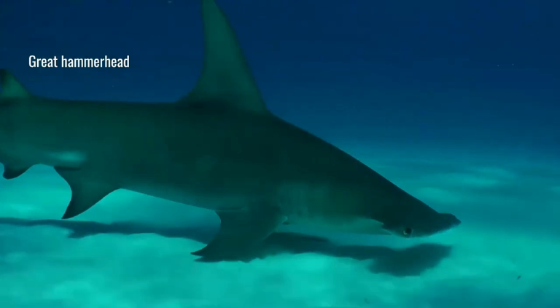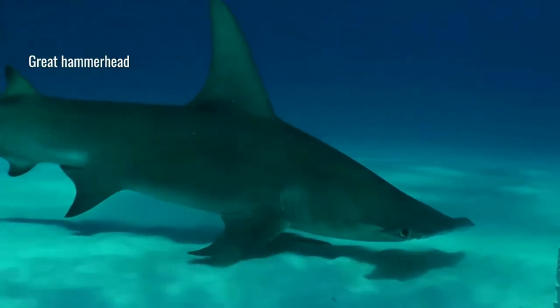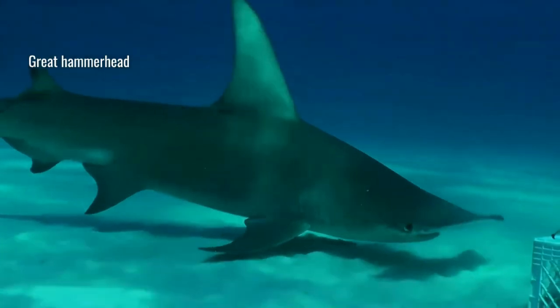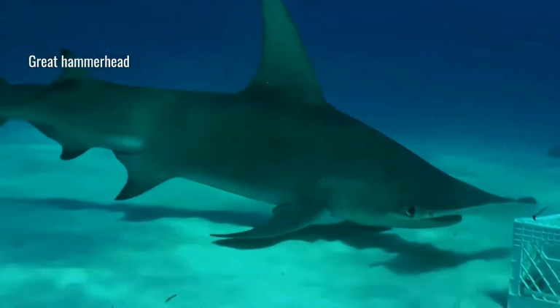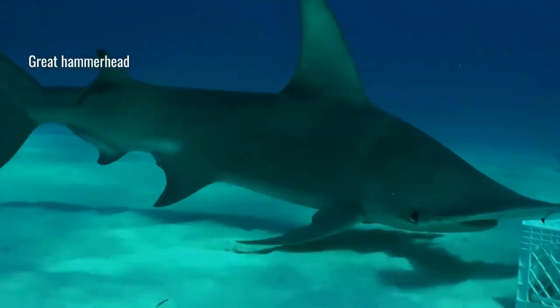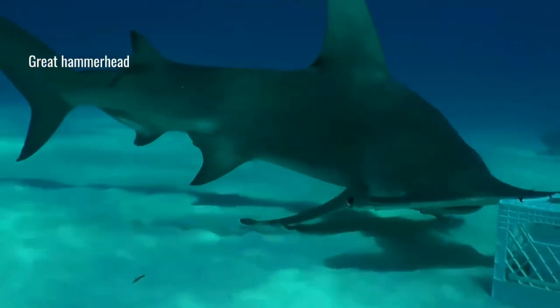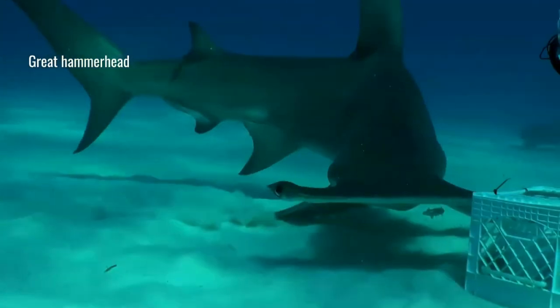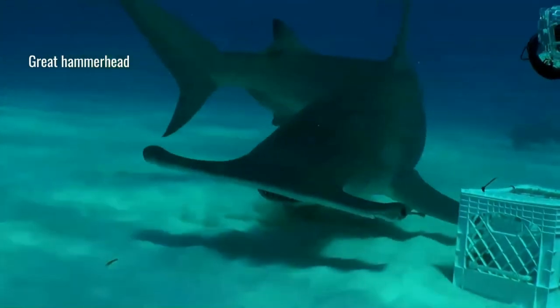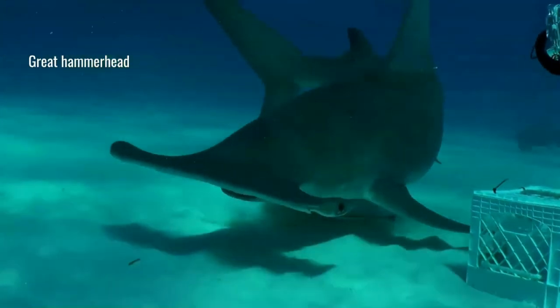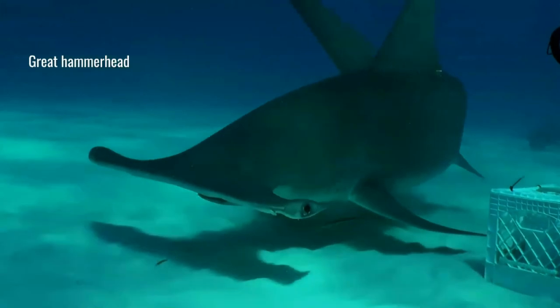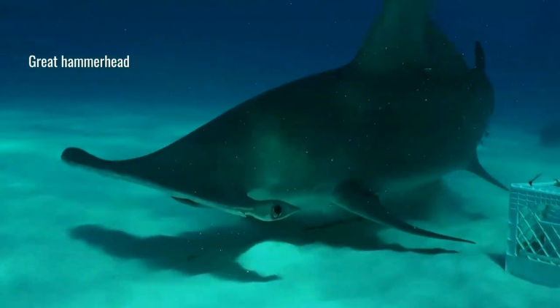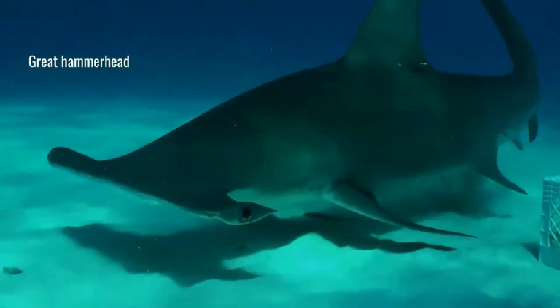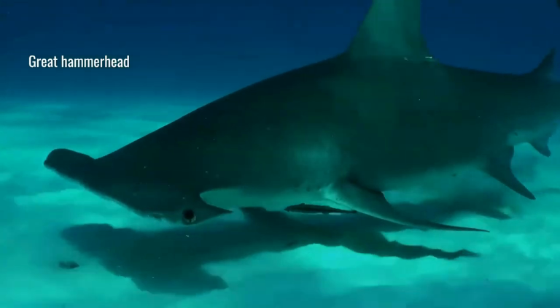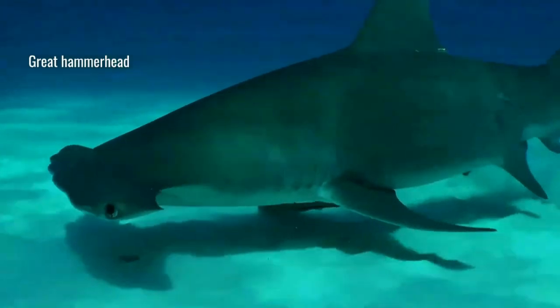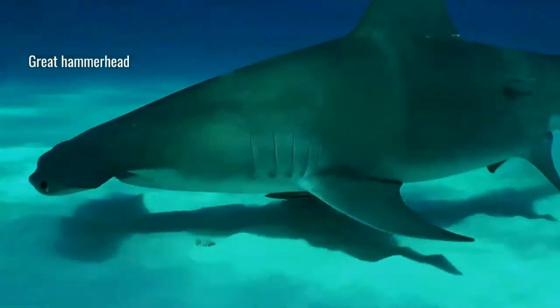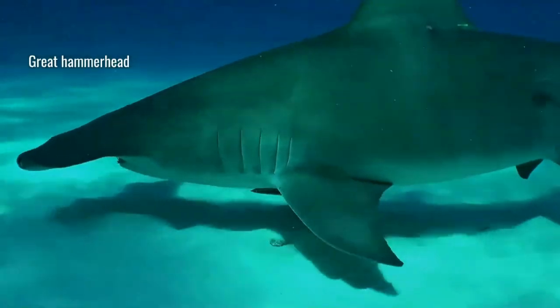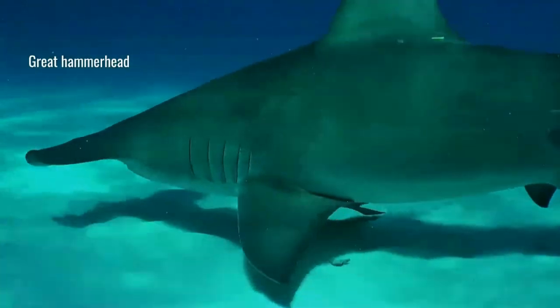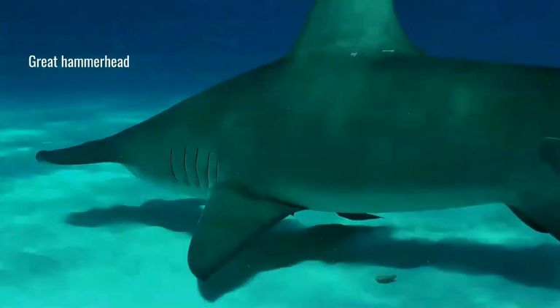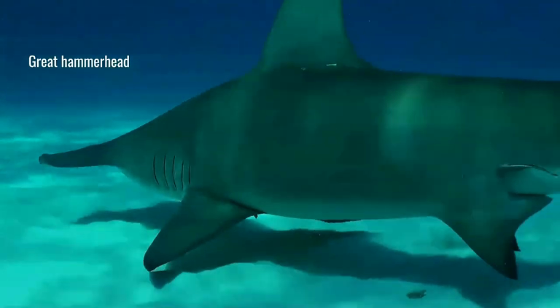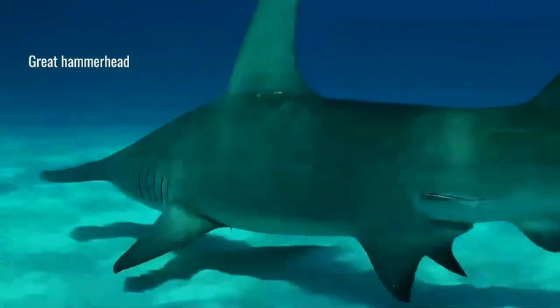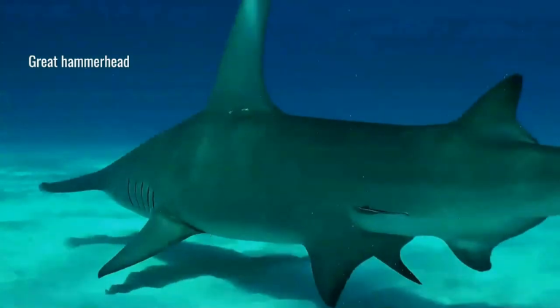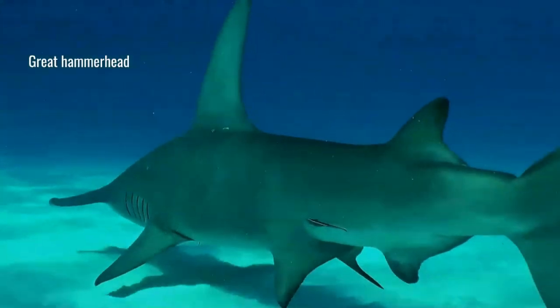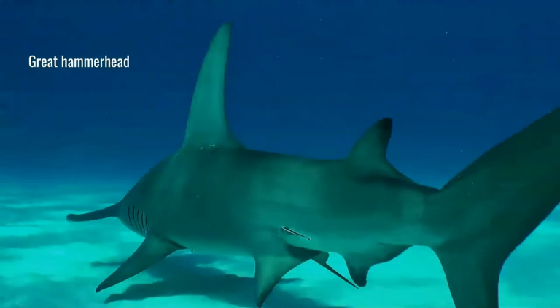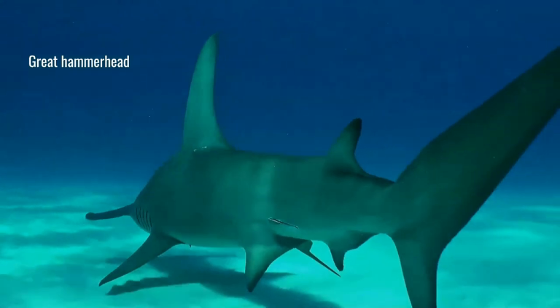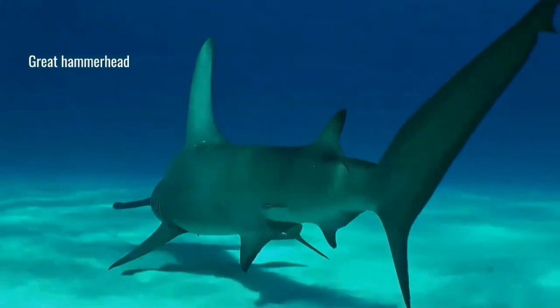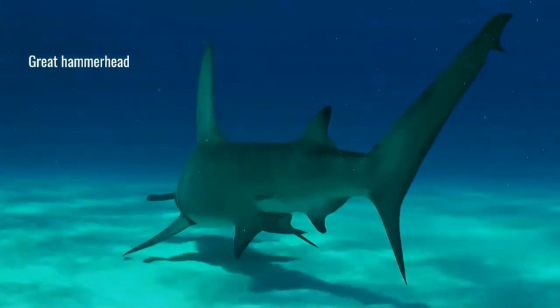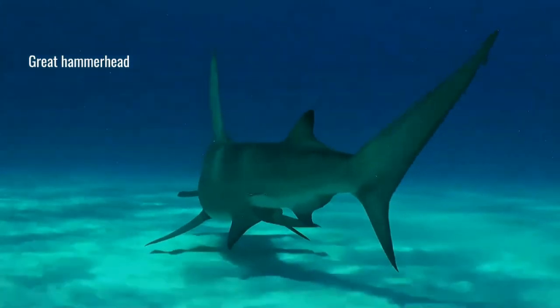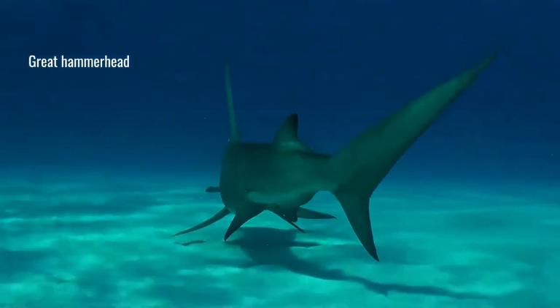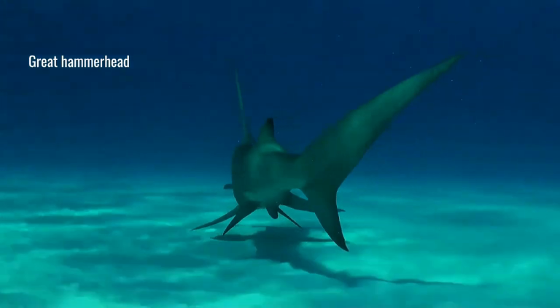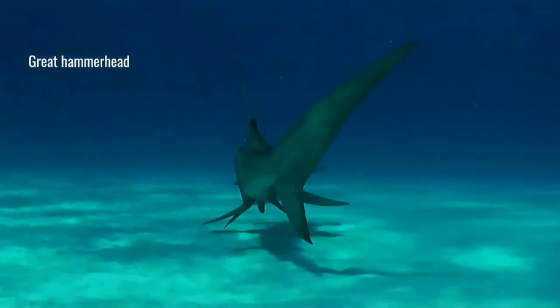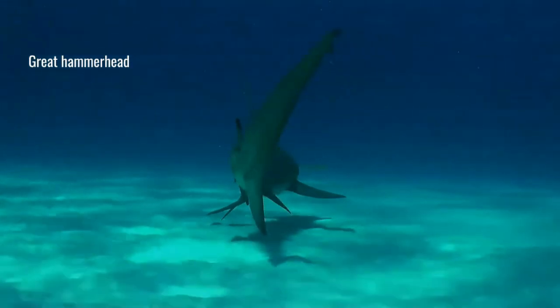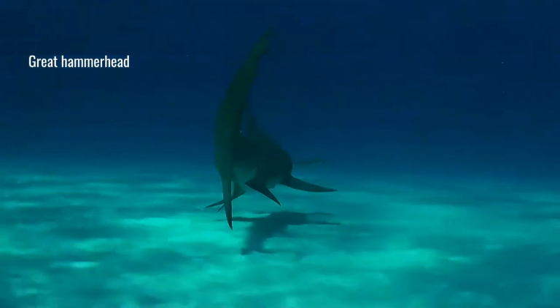The positioning of the eyes, mounted on the sides of the shark's distinctive hammerhead, allows 360 degrees of vision in the vertical plane, meaning the animals can see above and below them at all times.